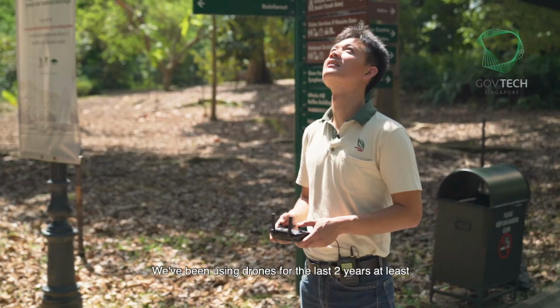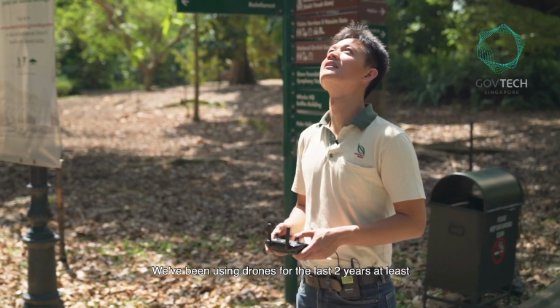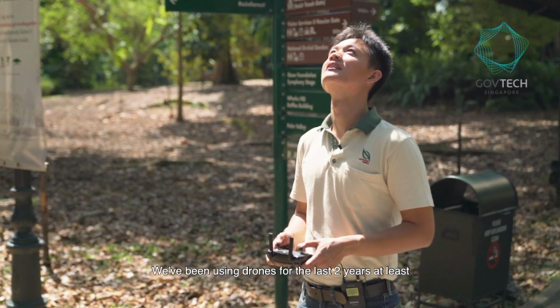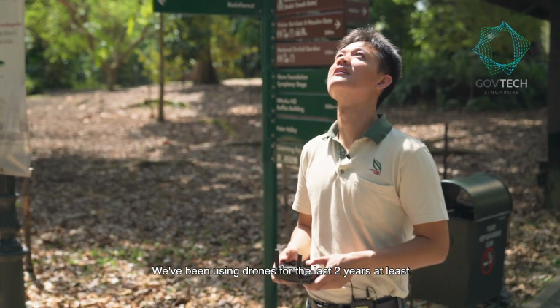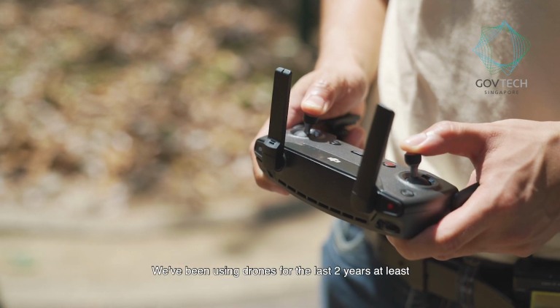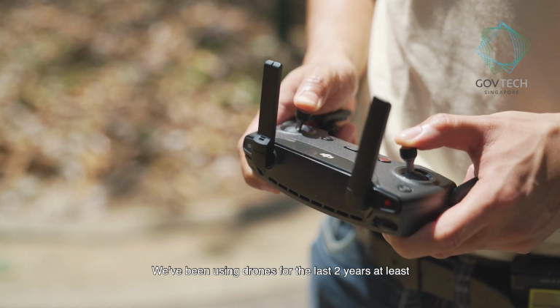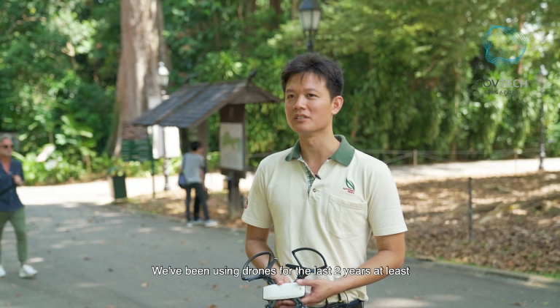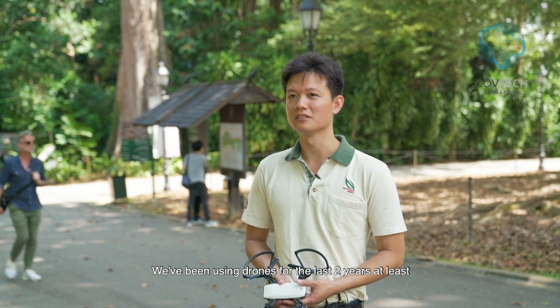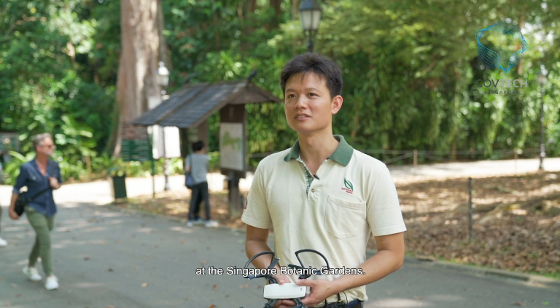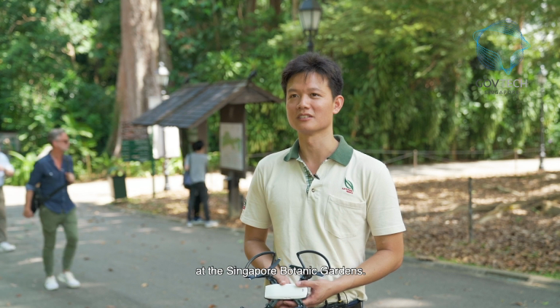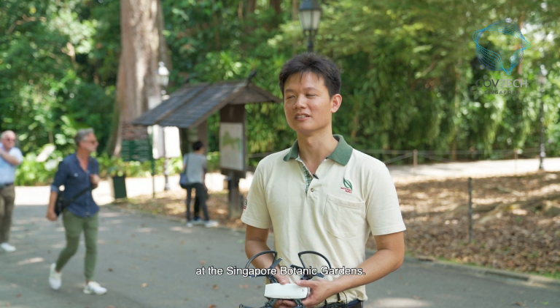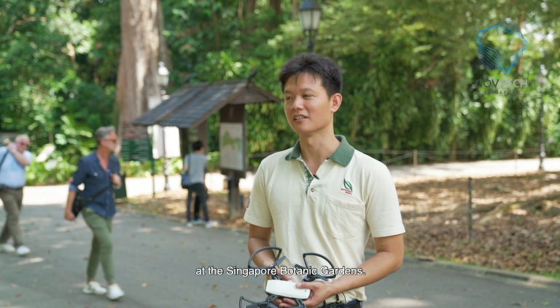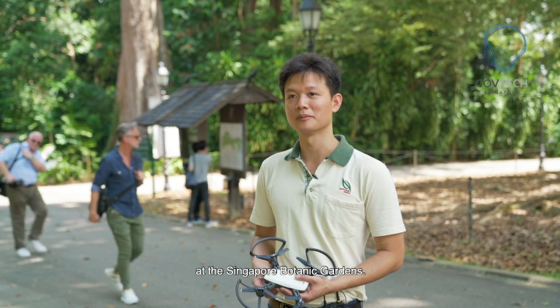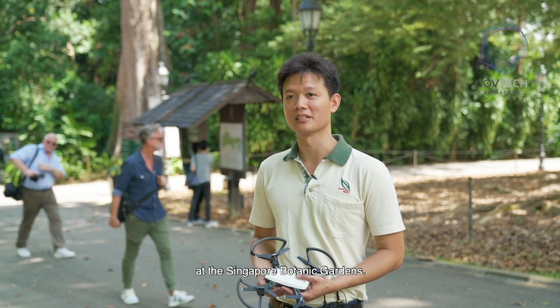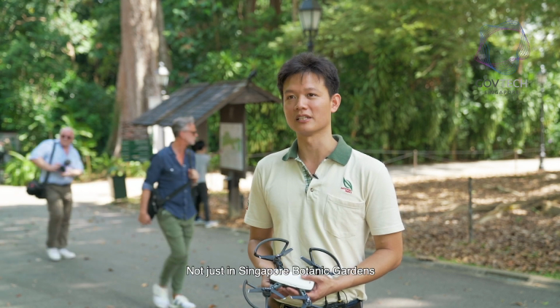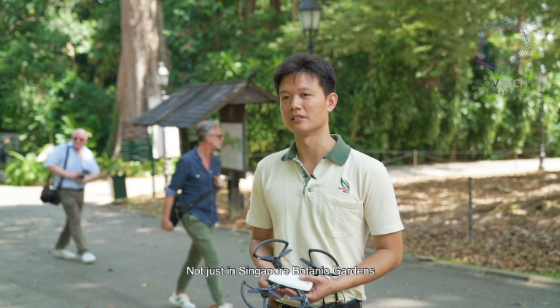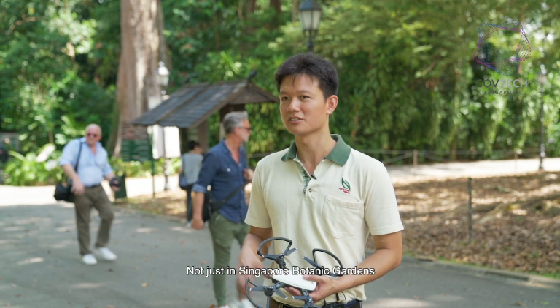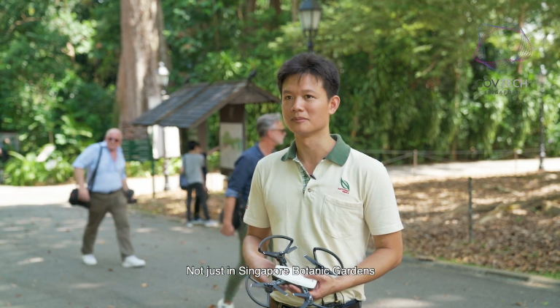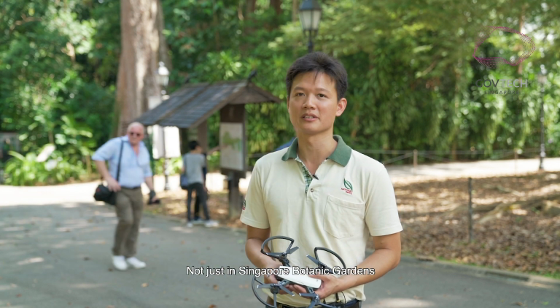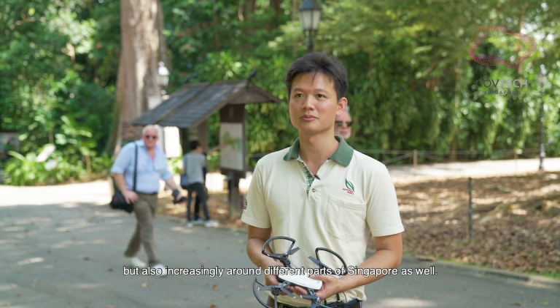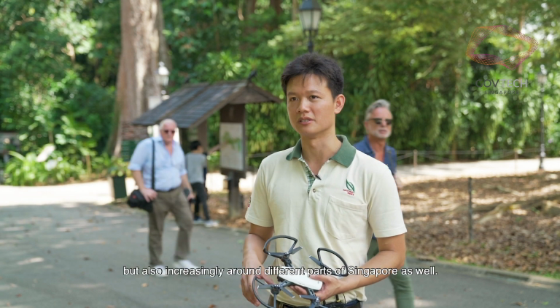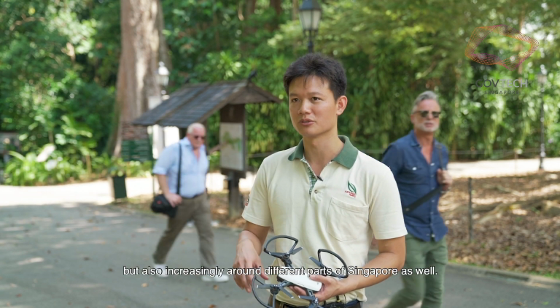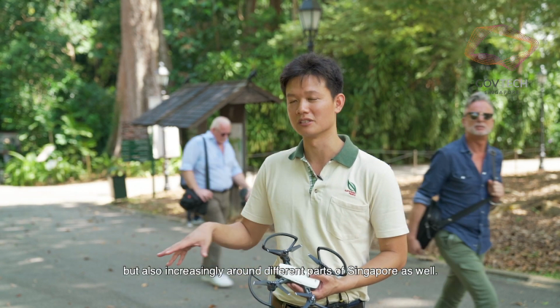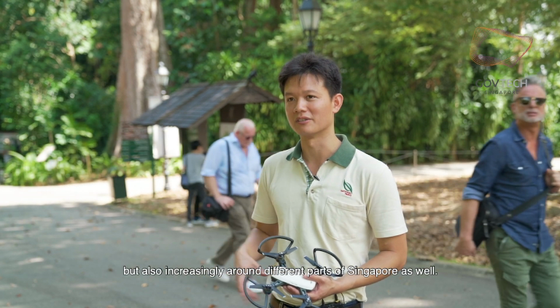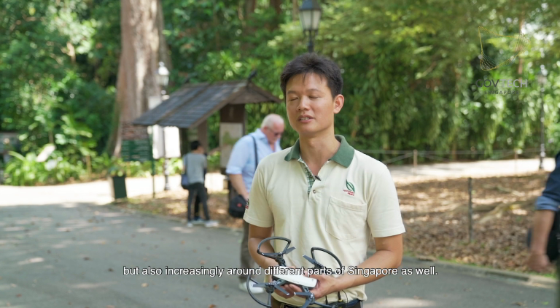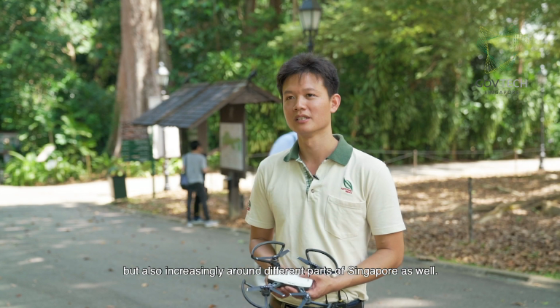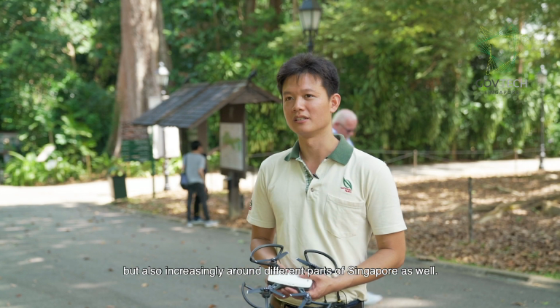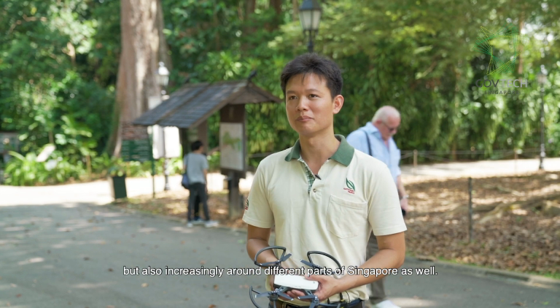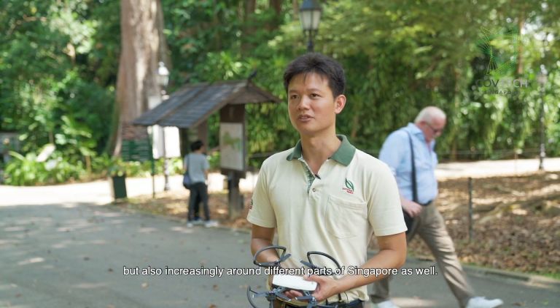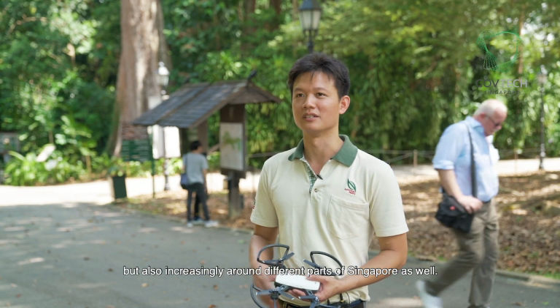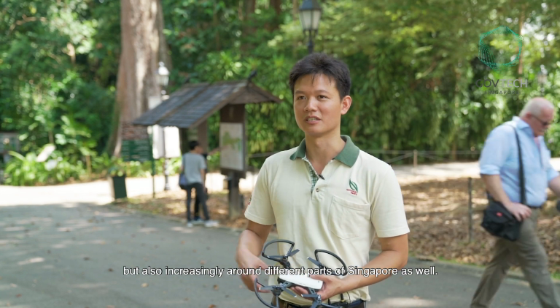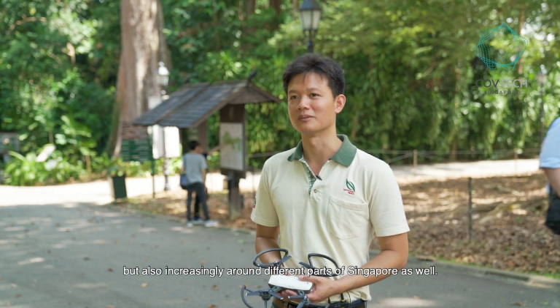We've been using drones for the last two years at least here at the Singapore Botanic Gardens. And not just in Singapore Botanic Gardens, but also increasingly around different parts of Singapore as well.